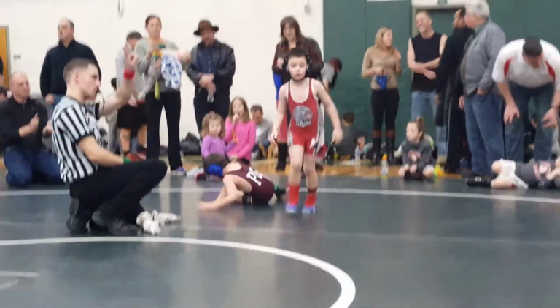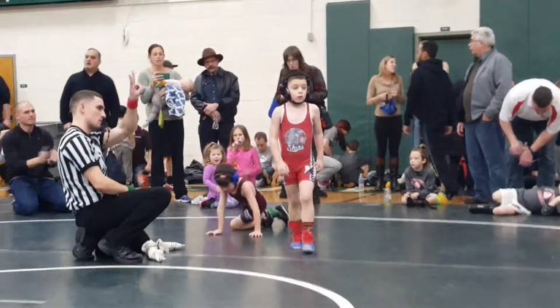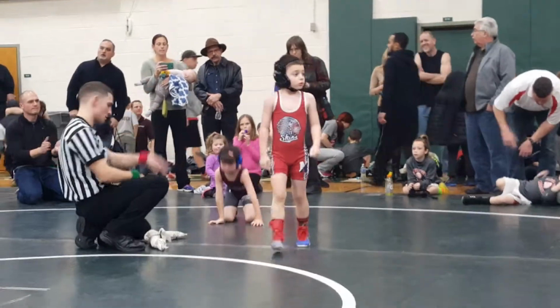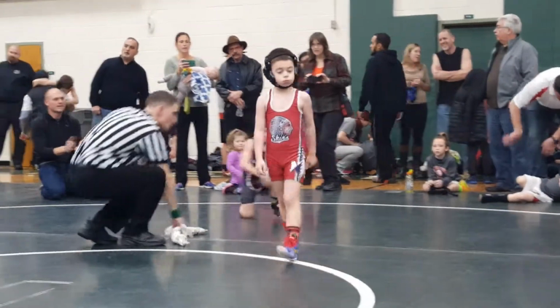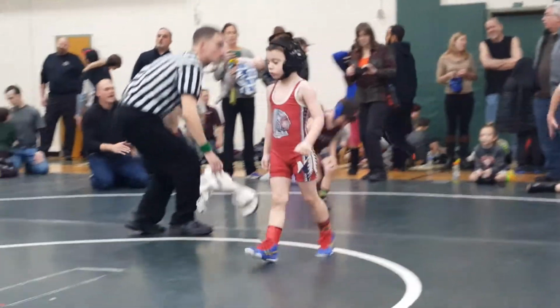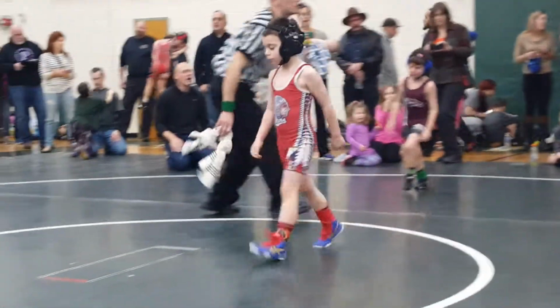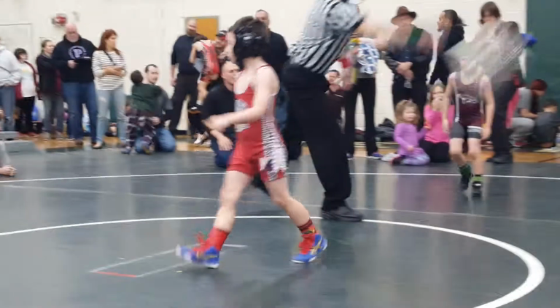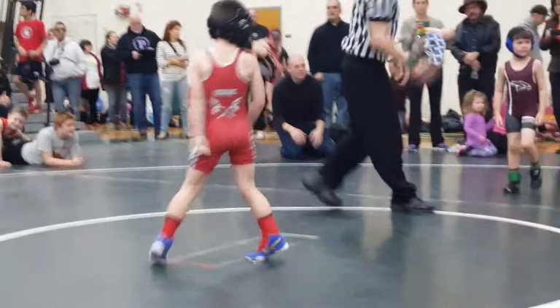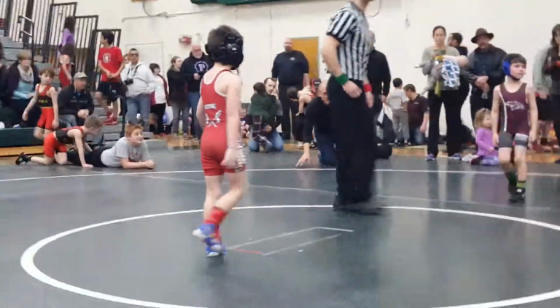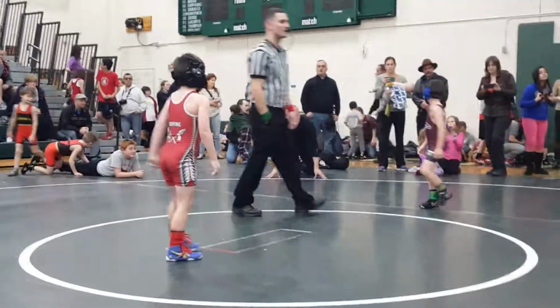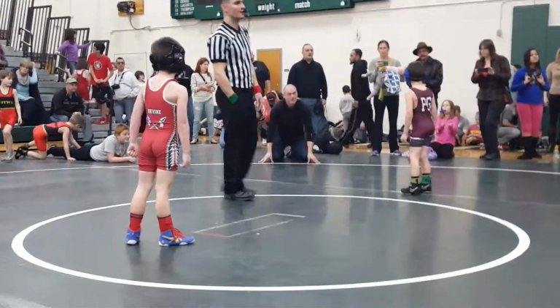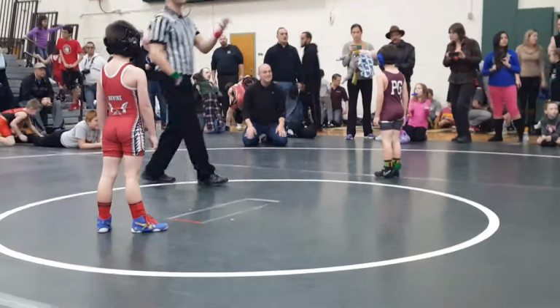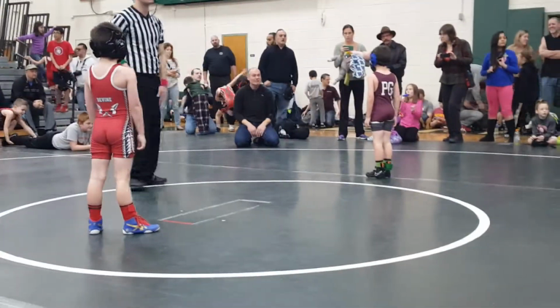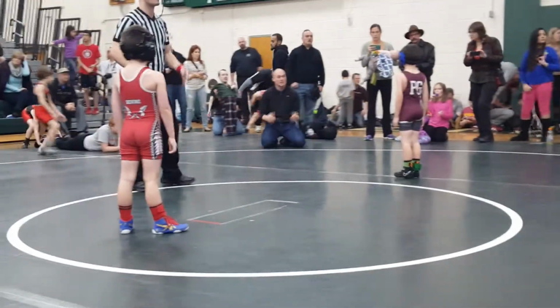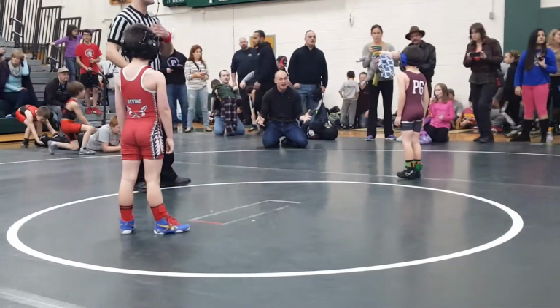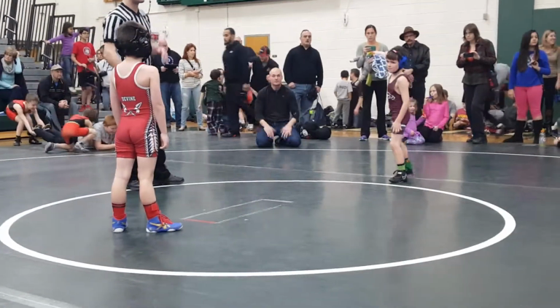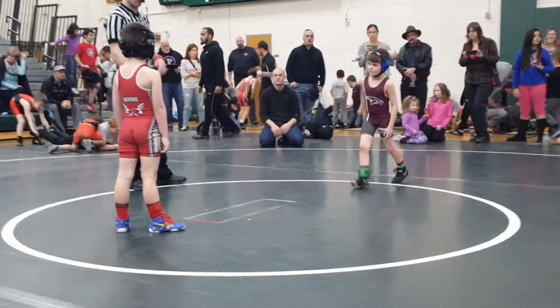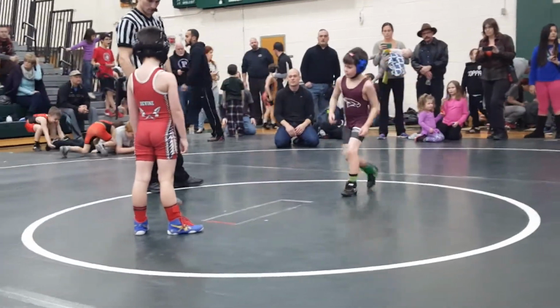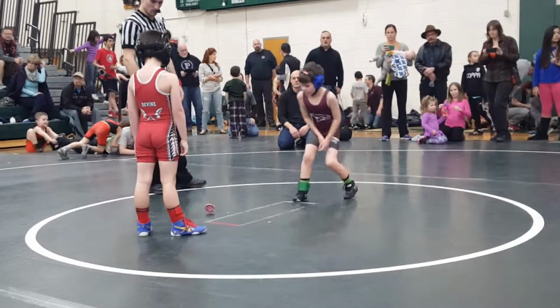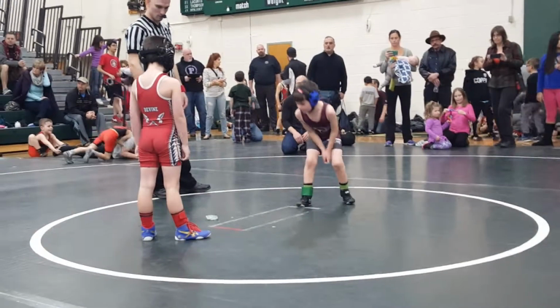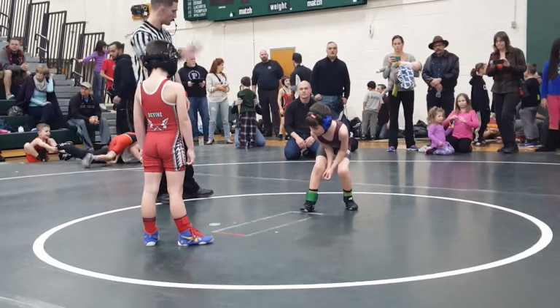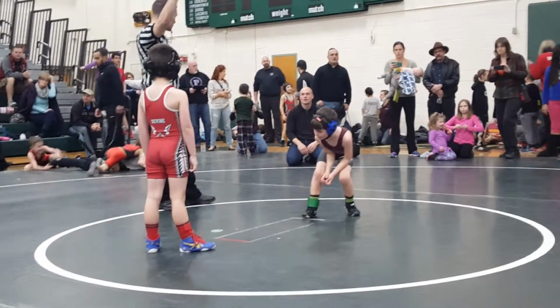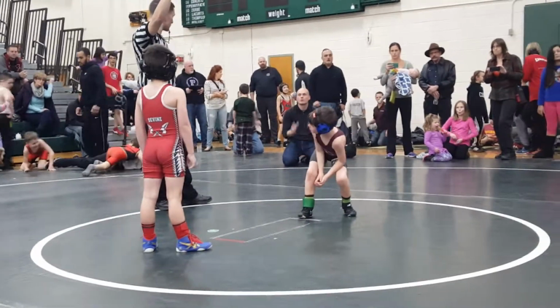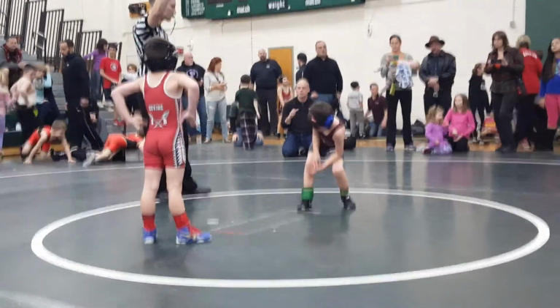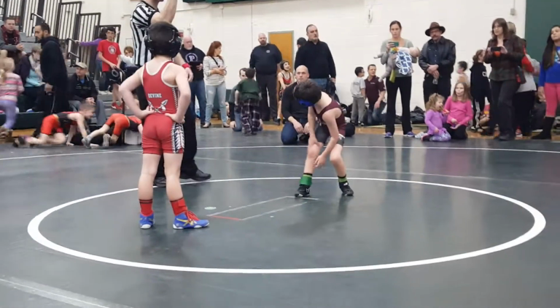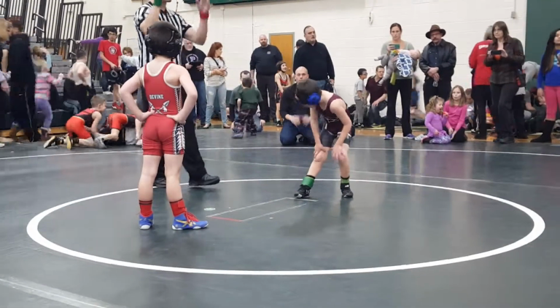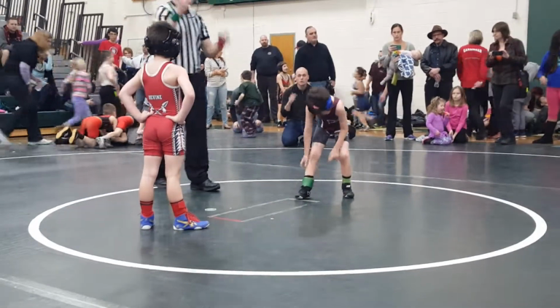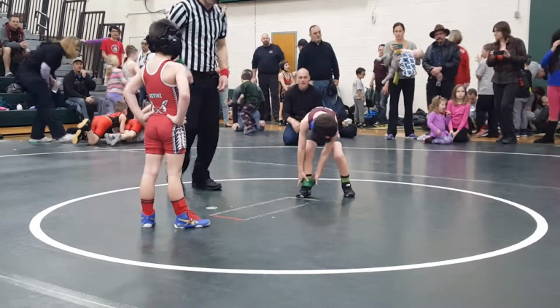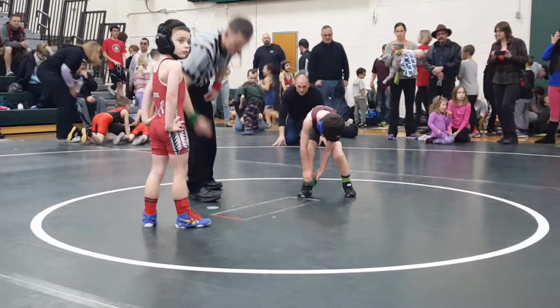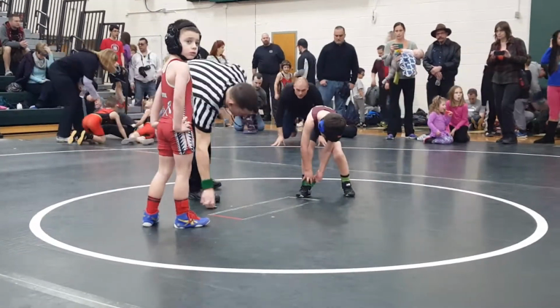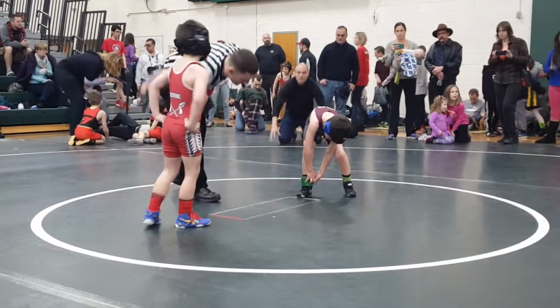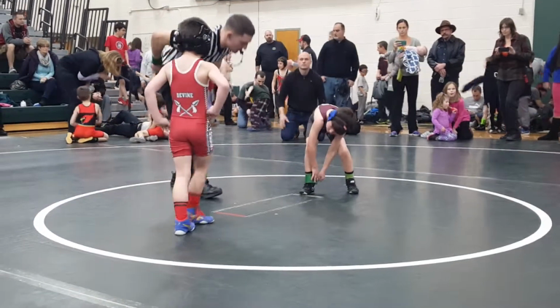Good job, dude. All right, Jackson, set up the shot again. Take him down.